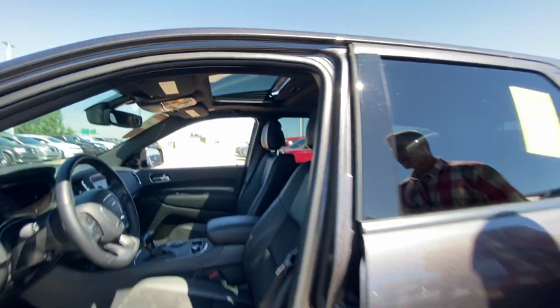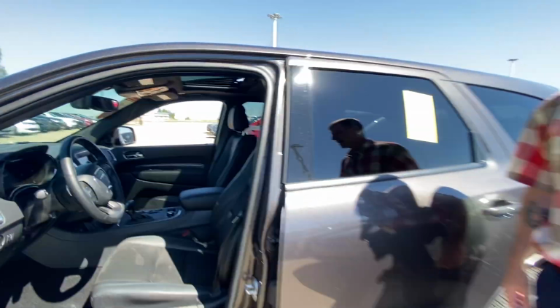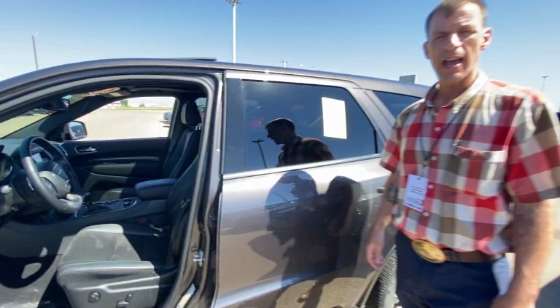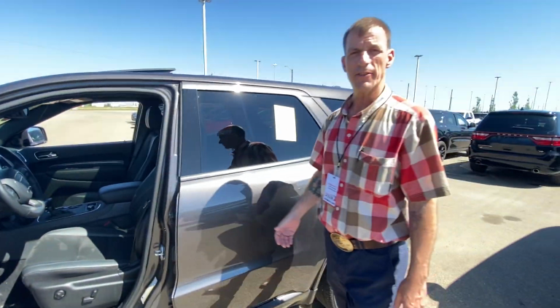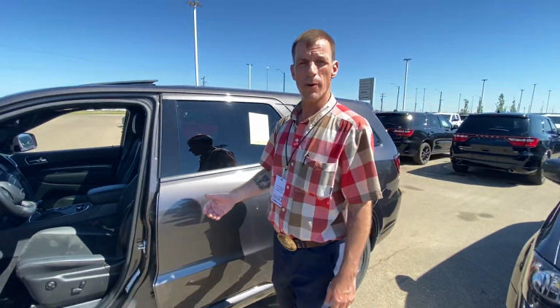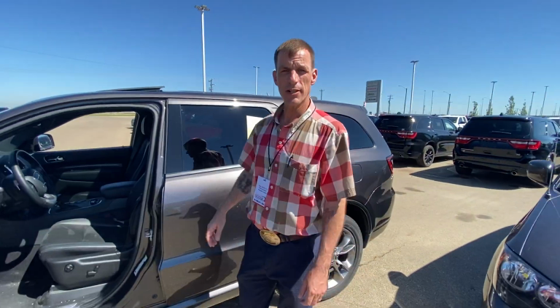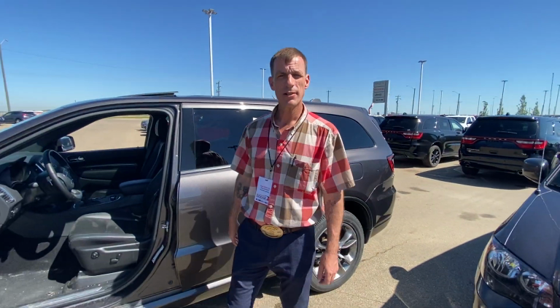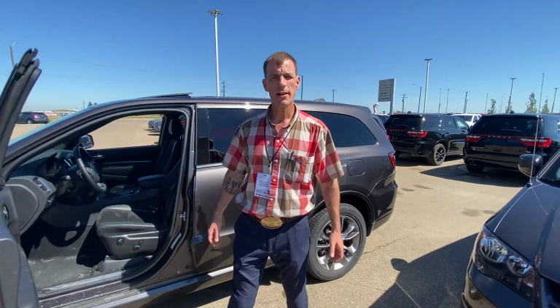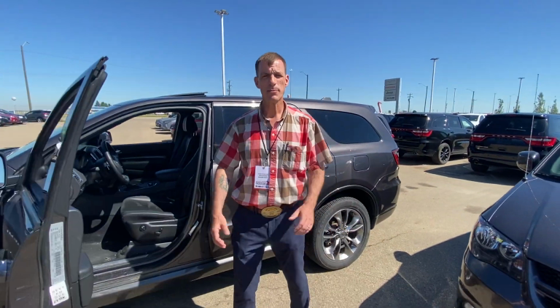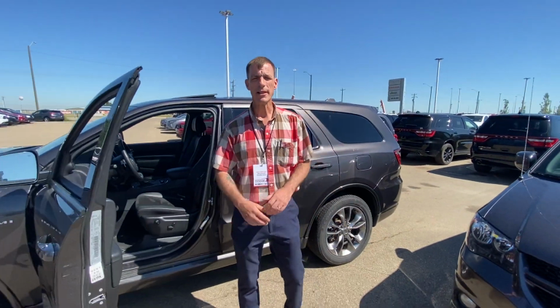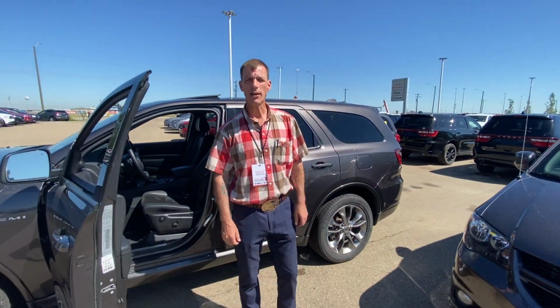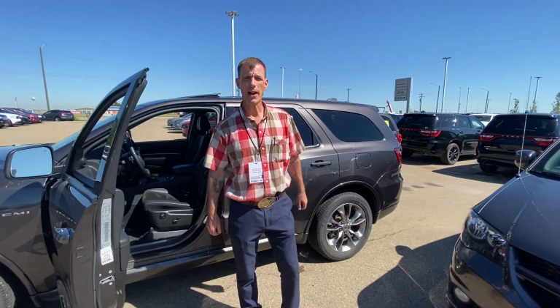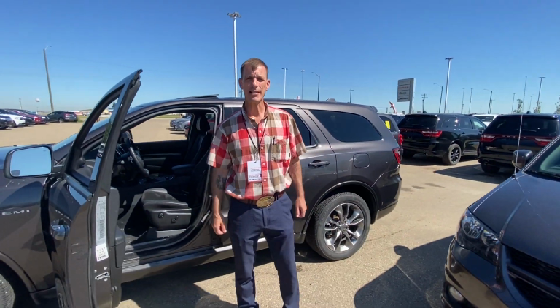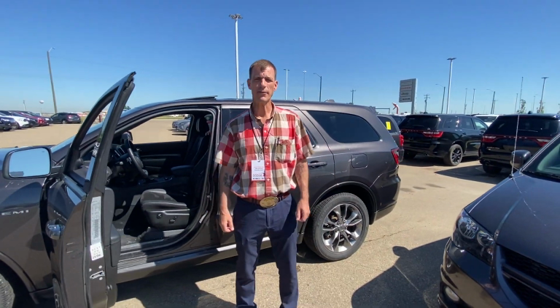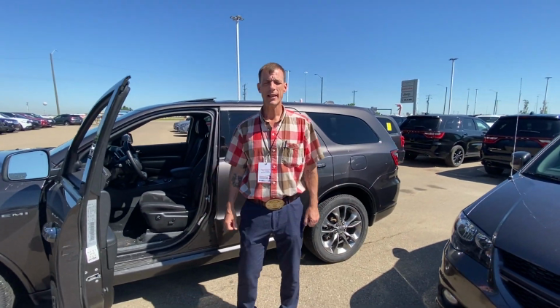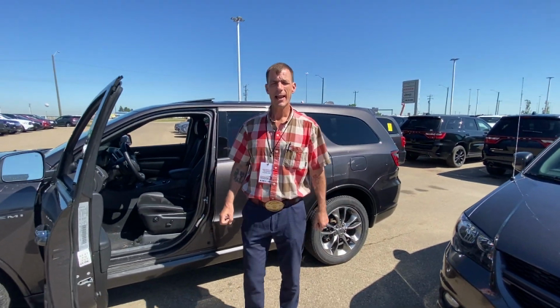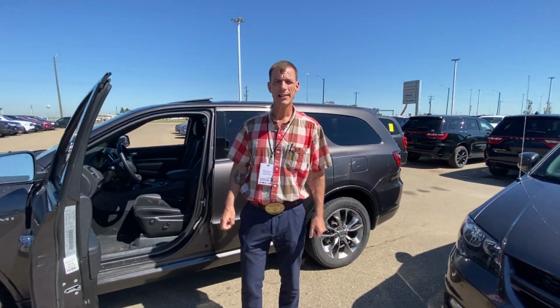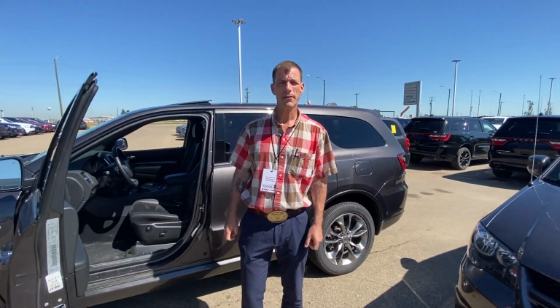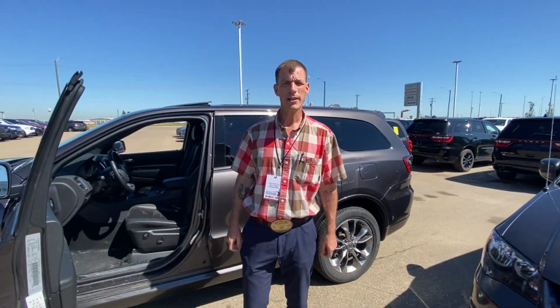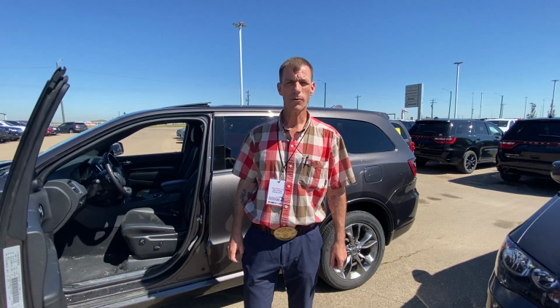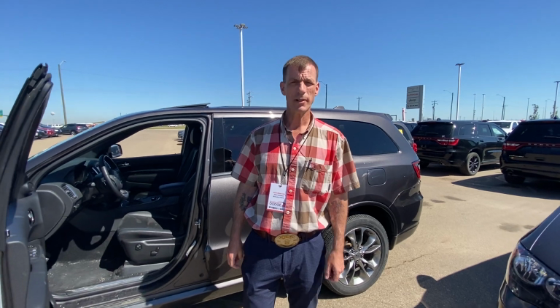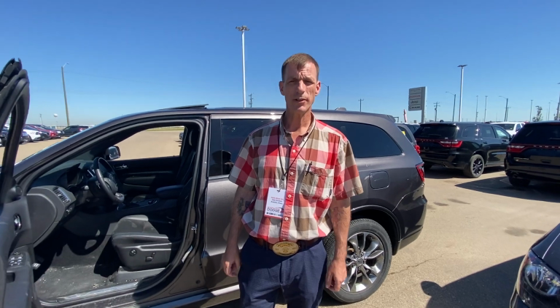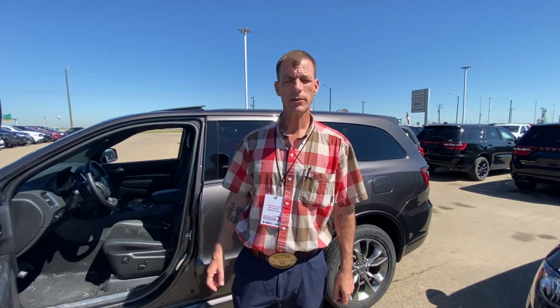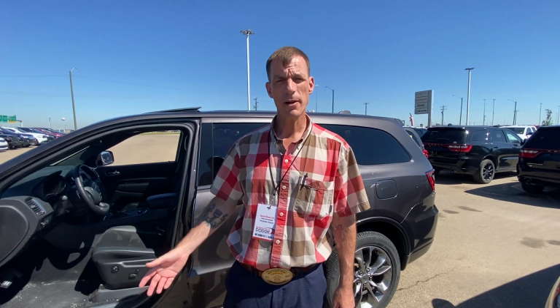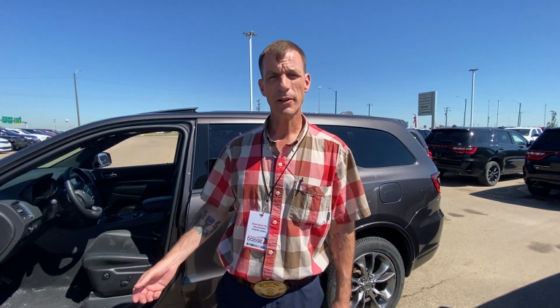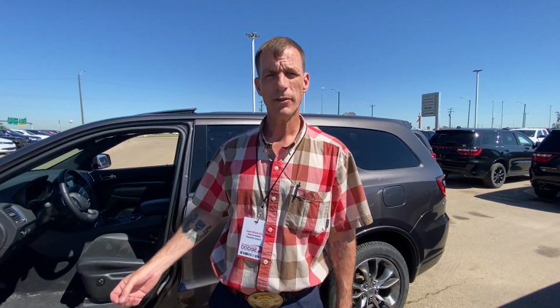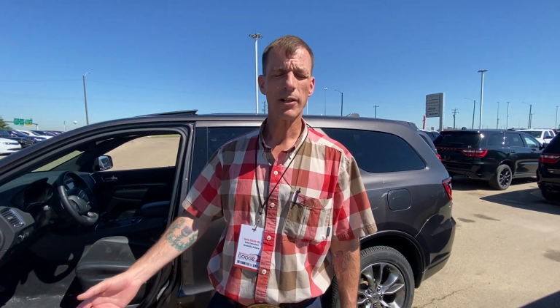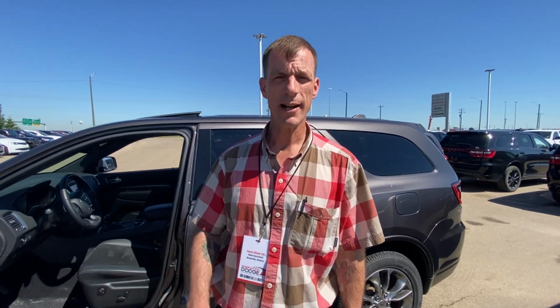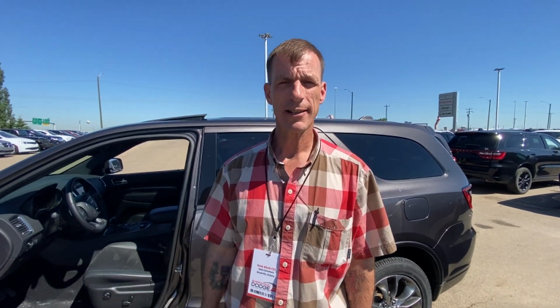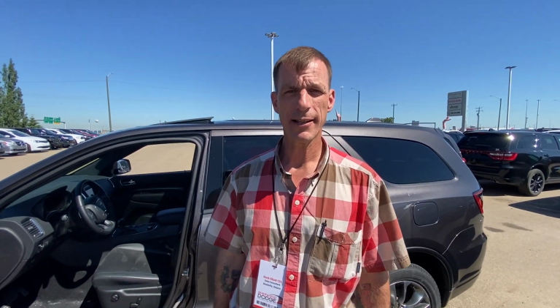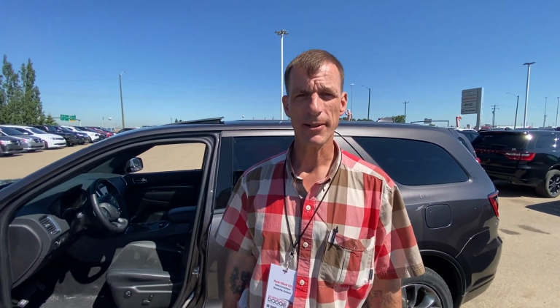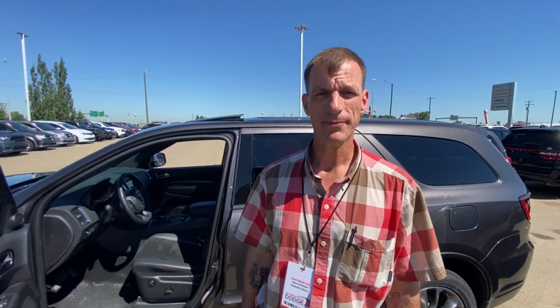If you have any questions, contact me on my cell at 587-873-0112. Comment below or contact us at the dealership. Thank you.